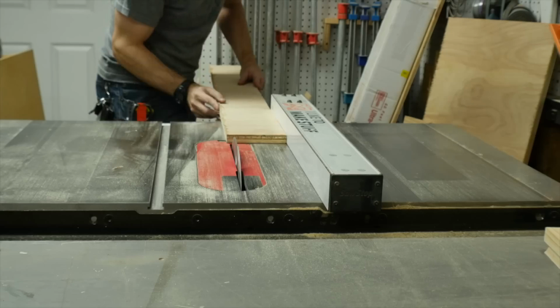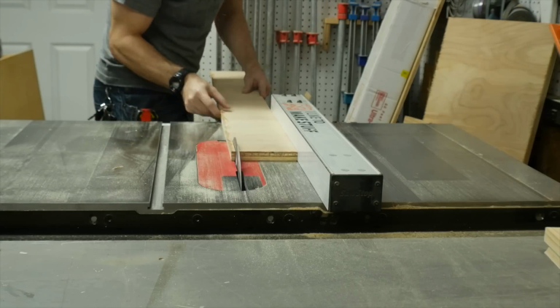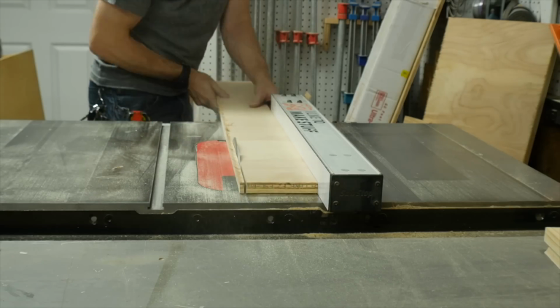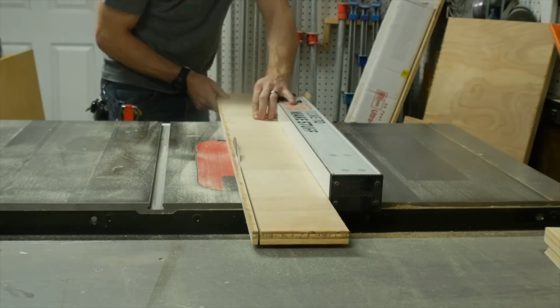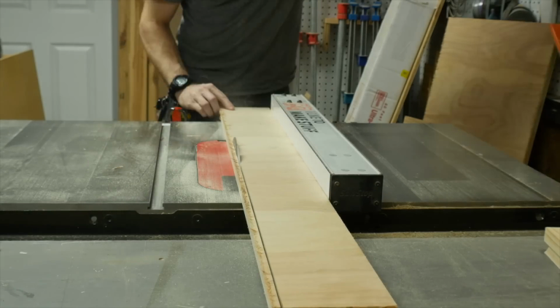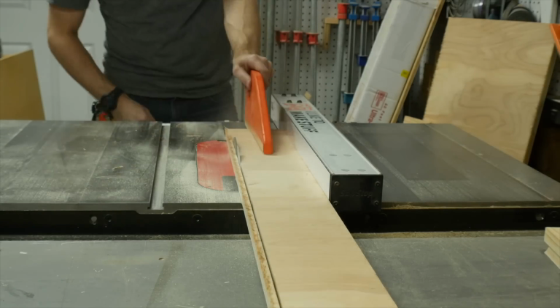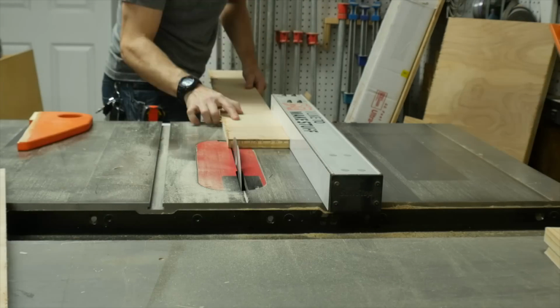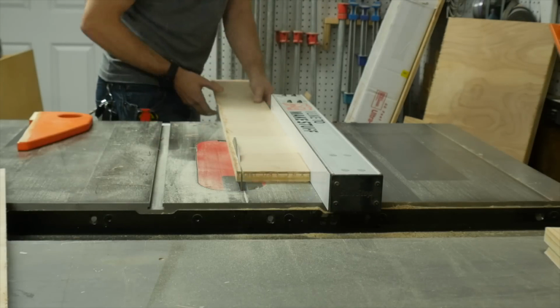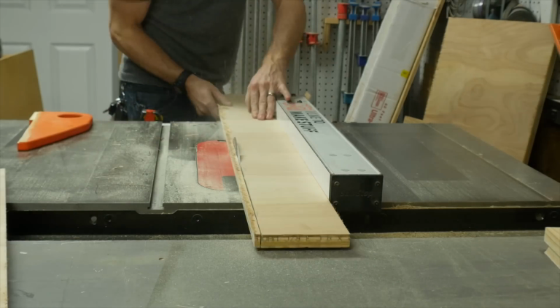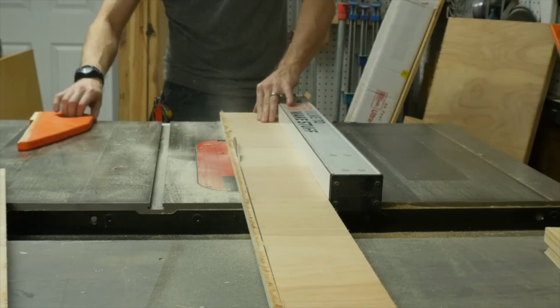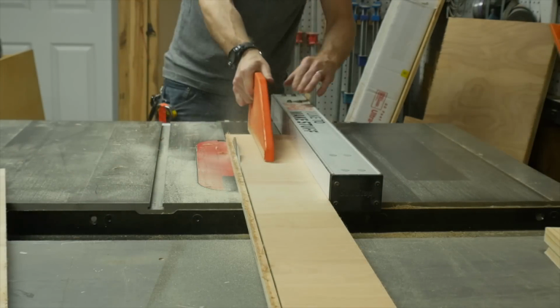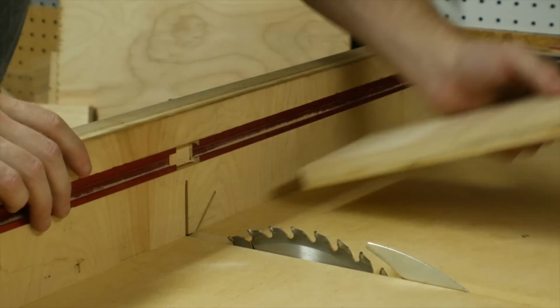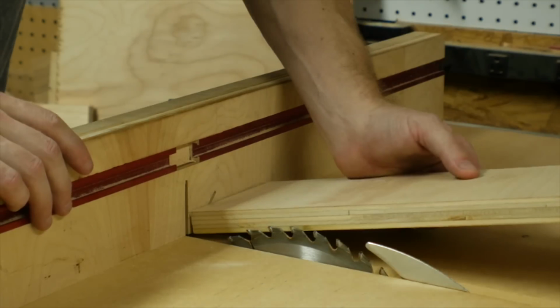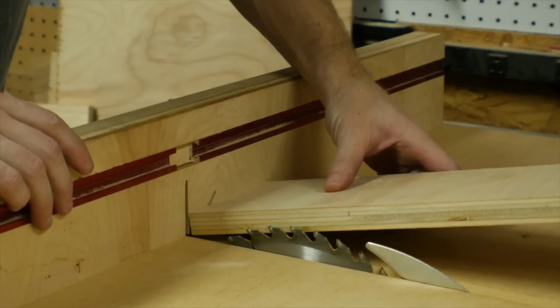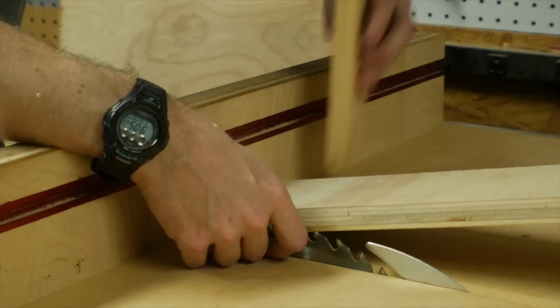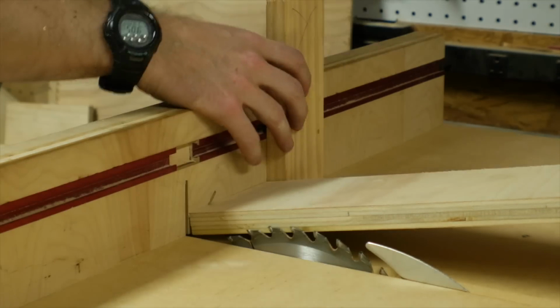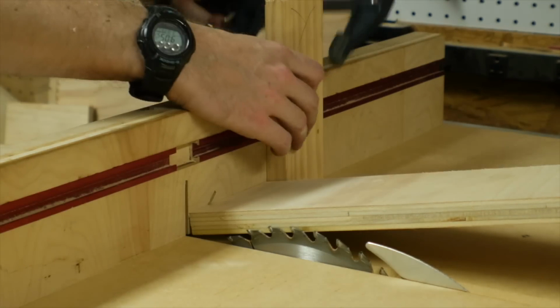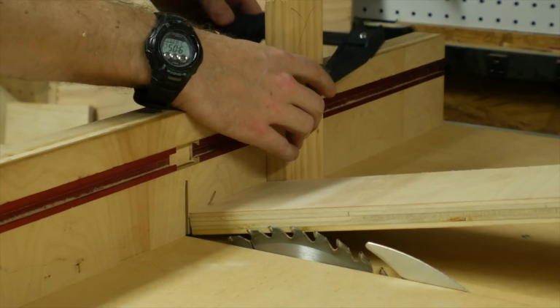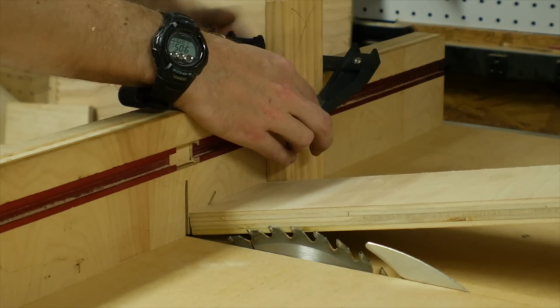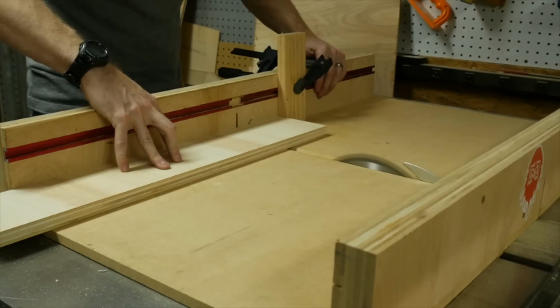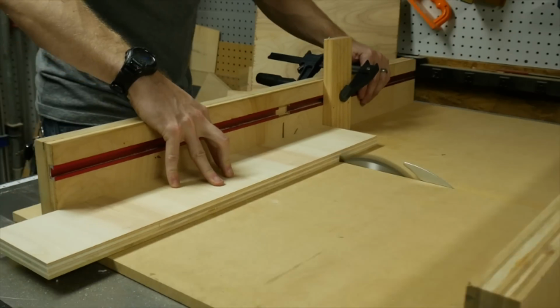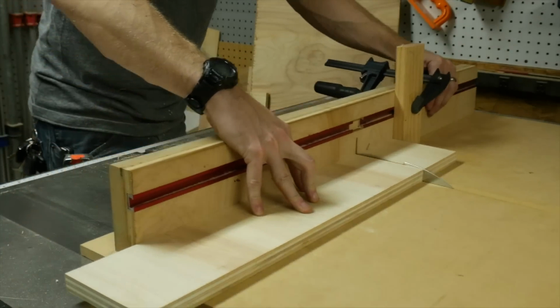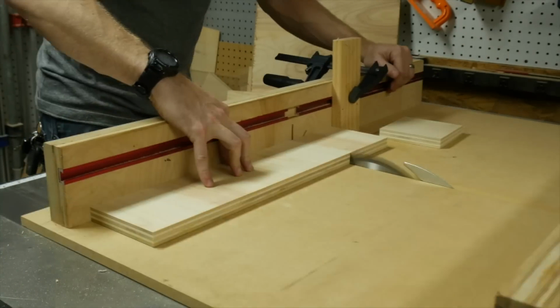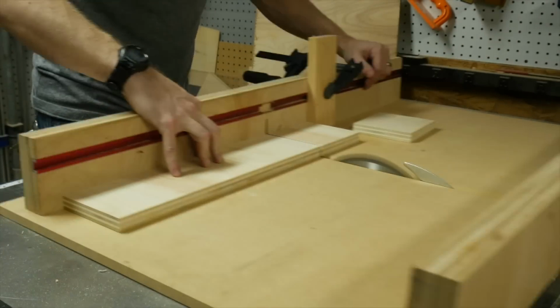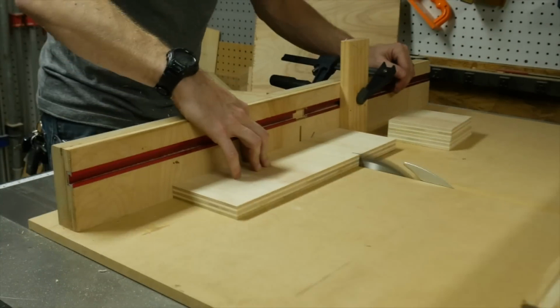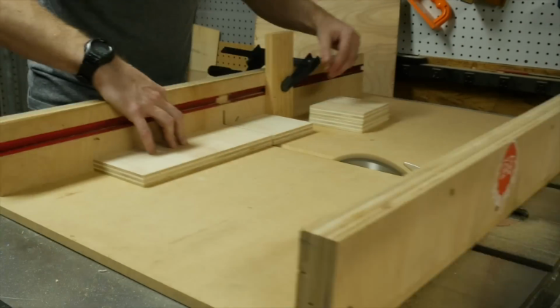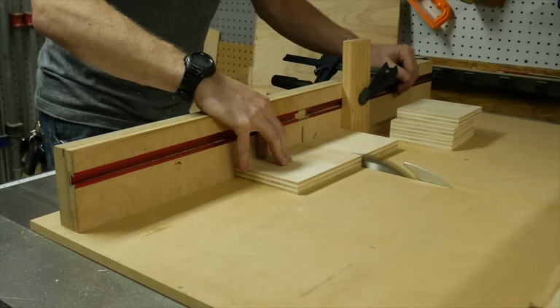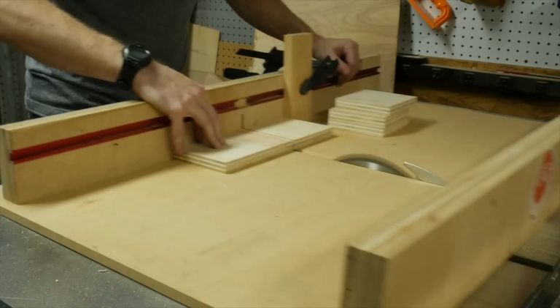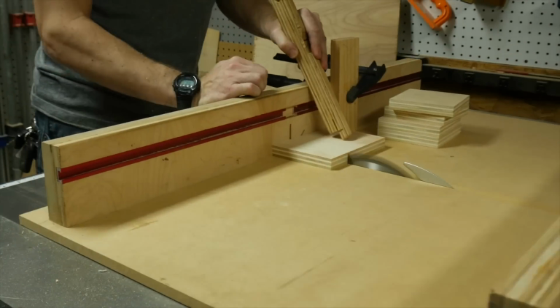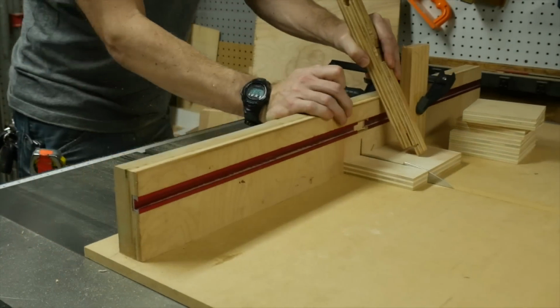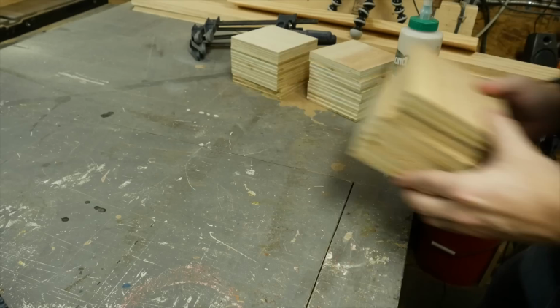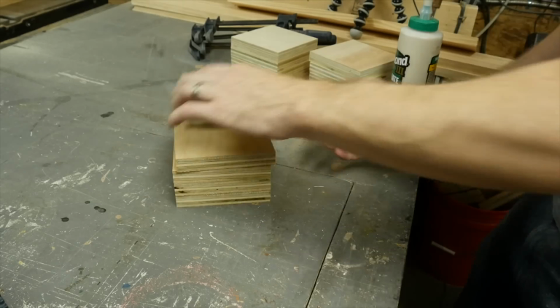From another project, I had several strips of excess plywood, so I ripped them down into four and a half inch strips. Then I held those strips up against the blade and set my stop block, so I could cut them down into perfect squares.